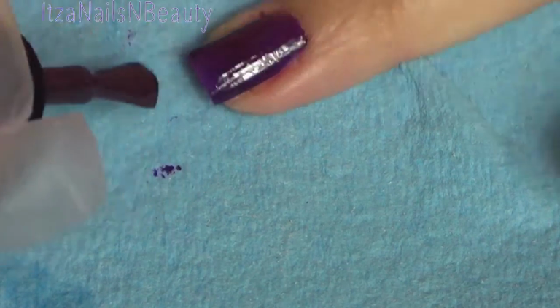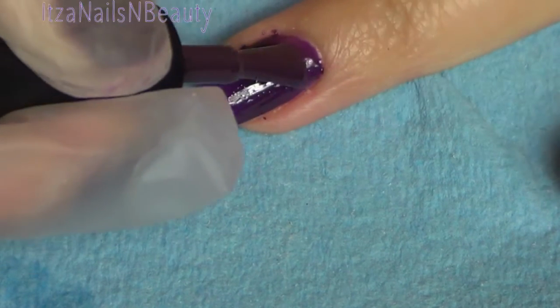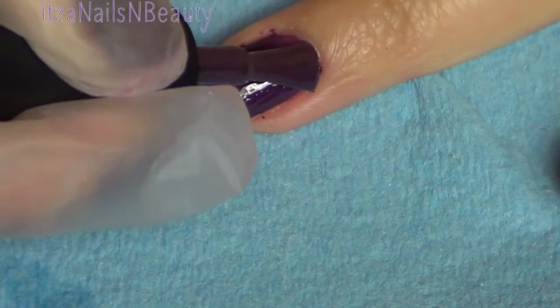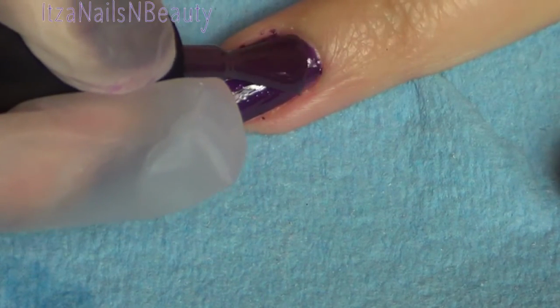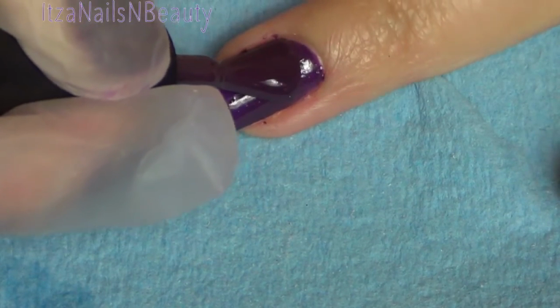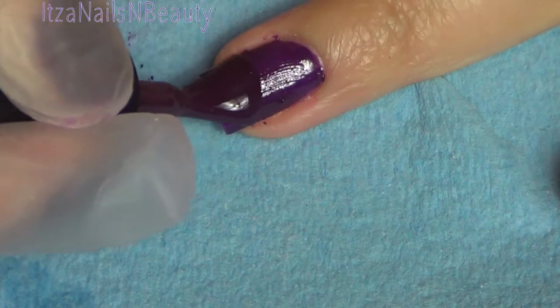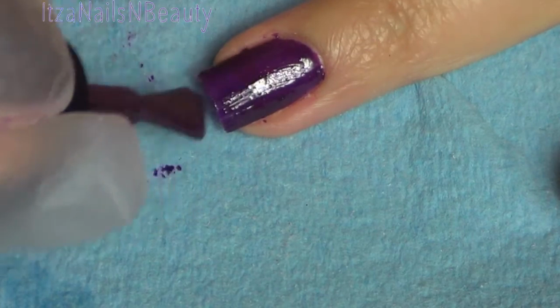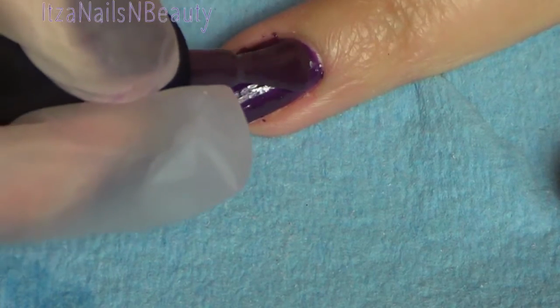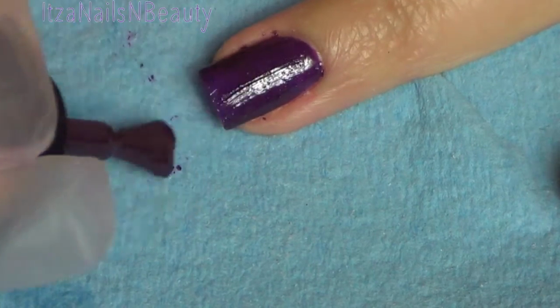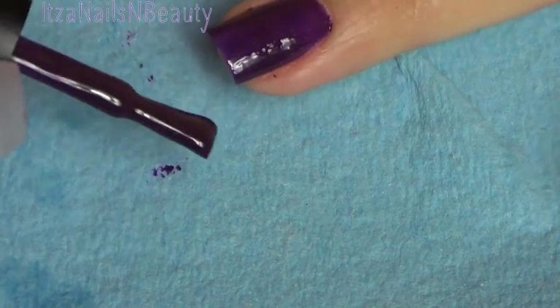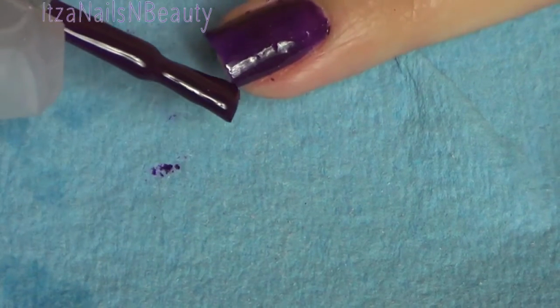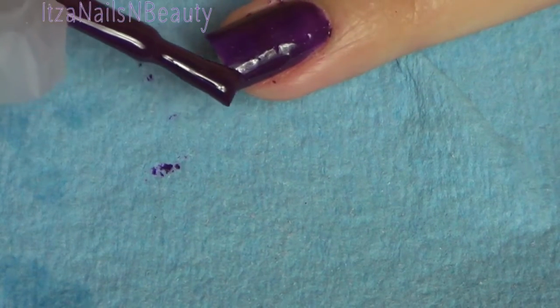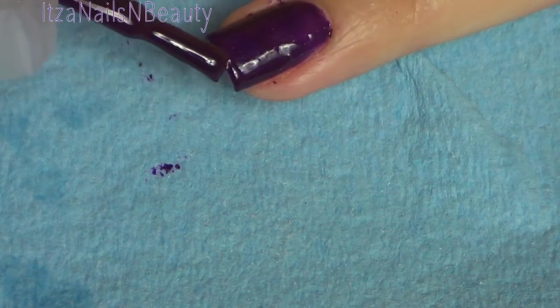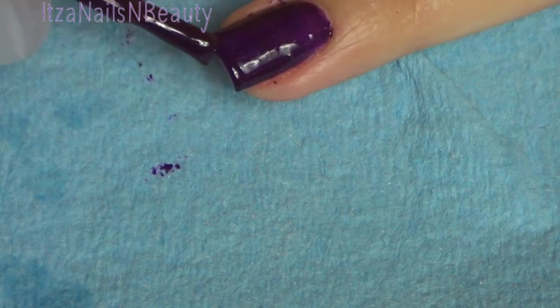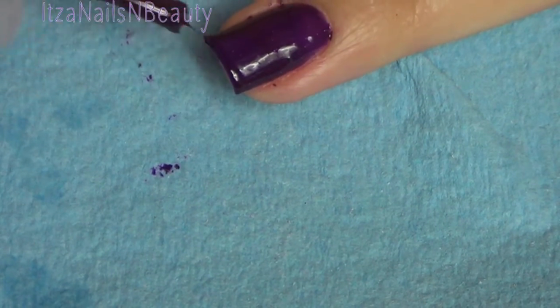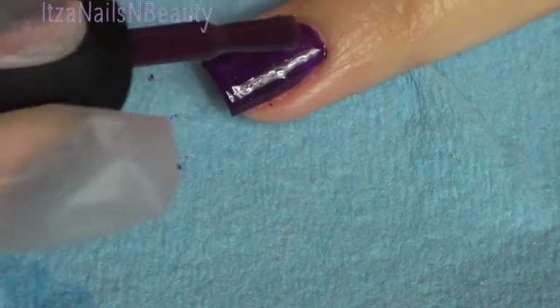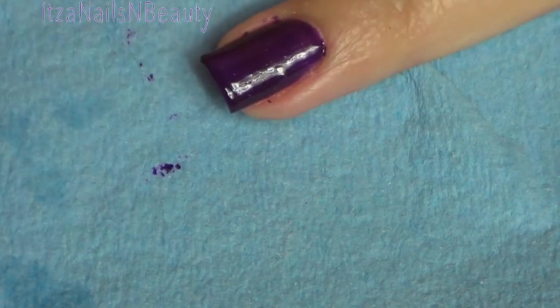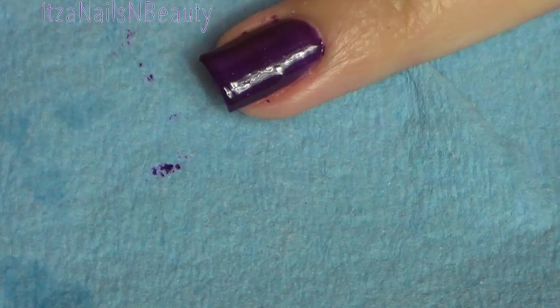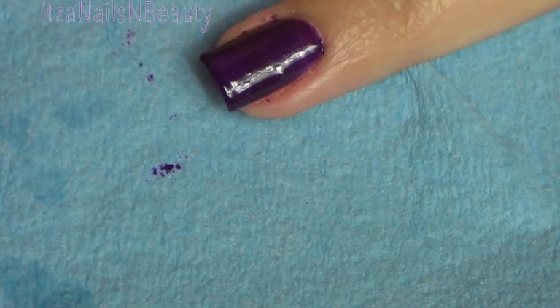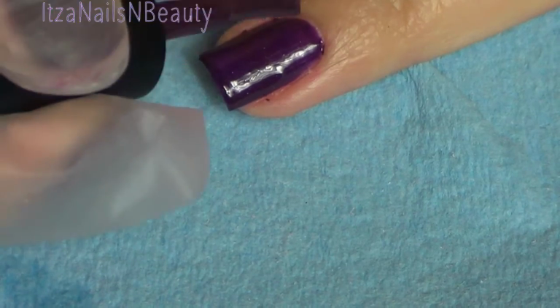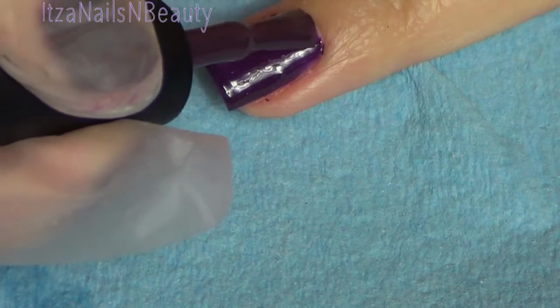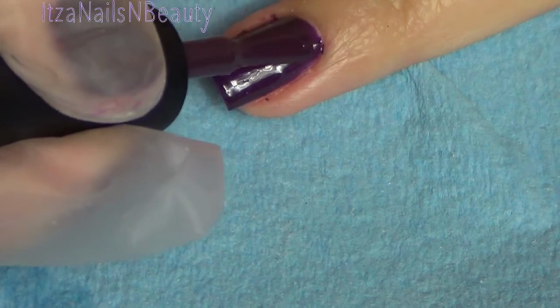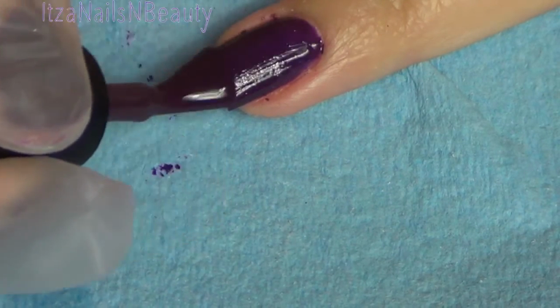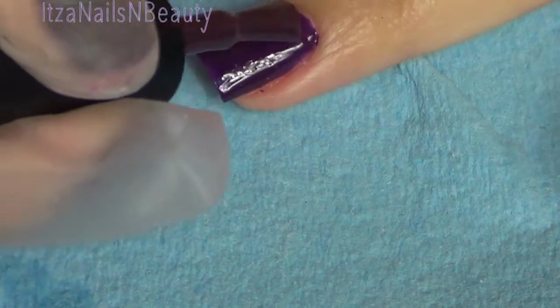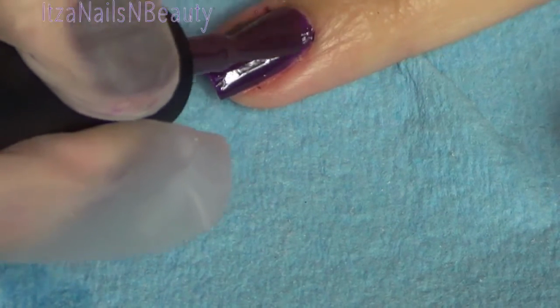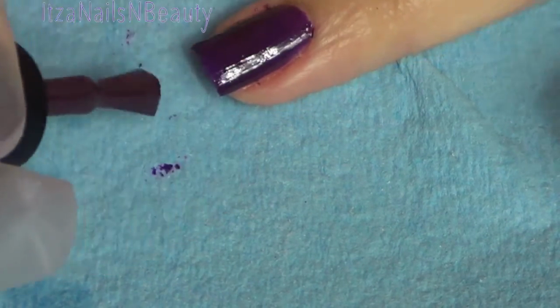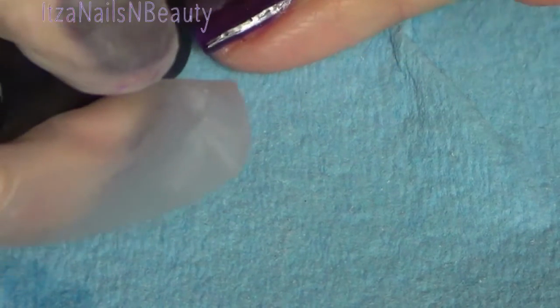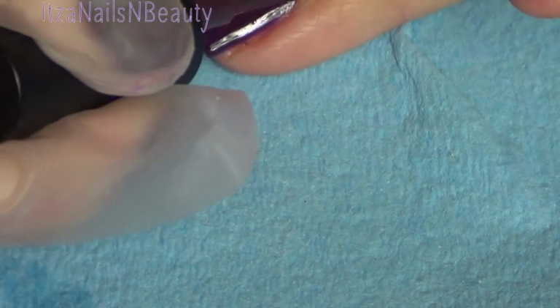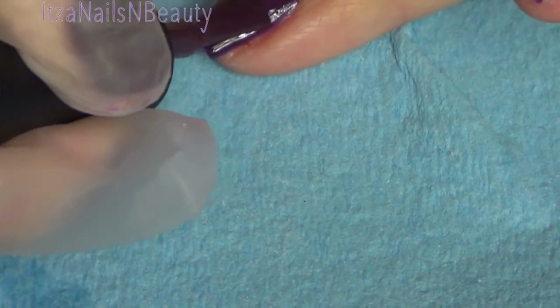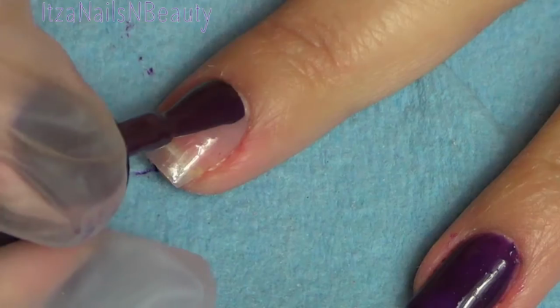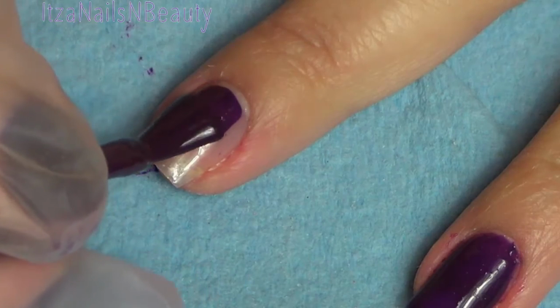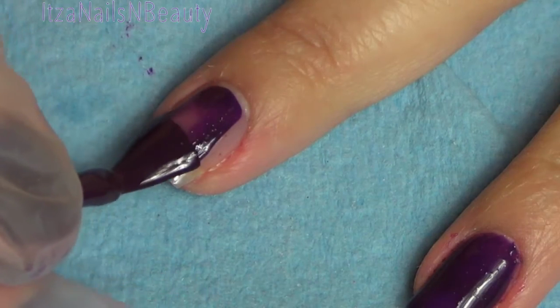Make sure when you pick up that brush with the gel it's thin, not too thick, because gel polish has a different consistency than regular nail polish. Therefore if you apply the brush with too much product, too much gel, it's not going to cure properly.